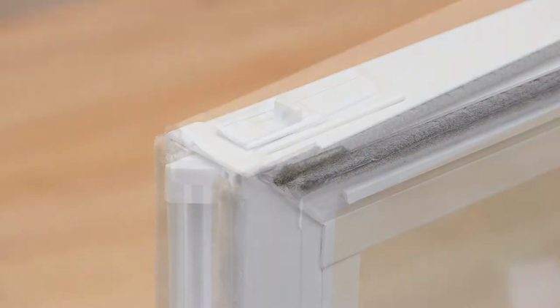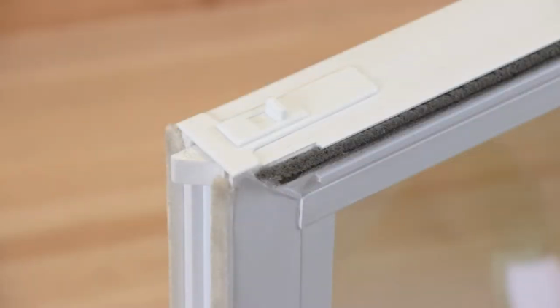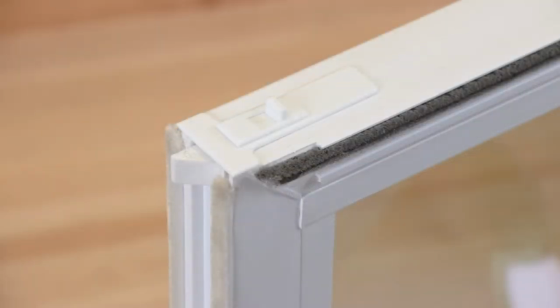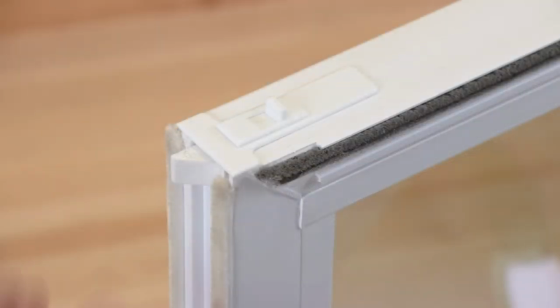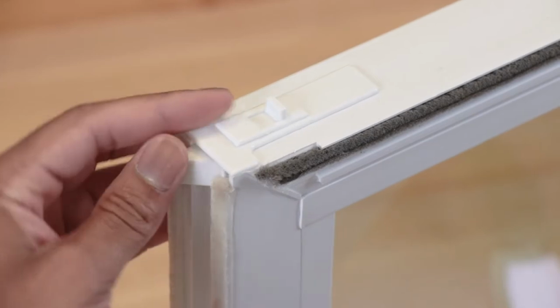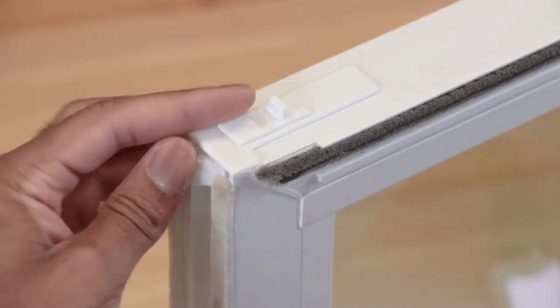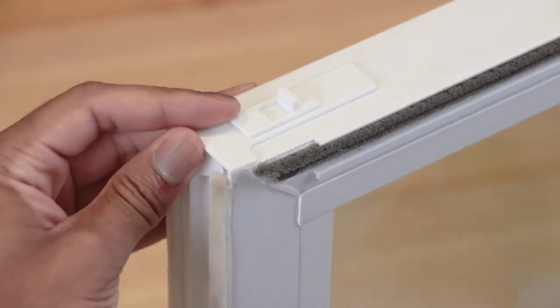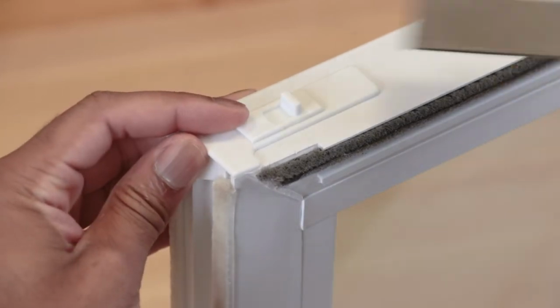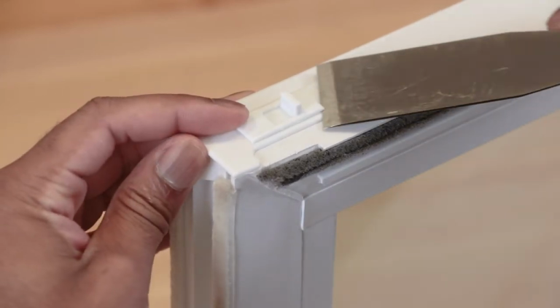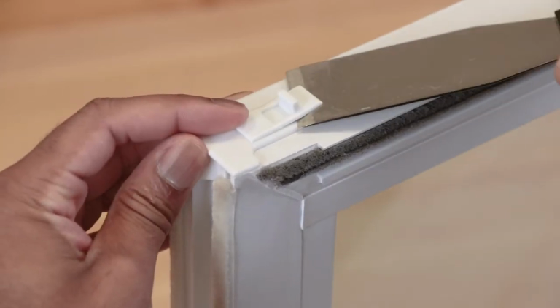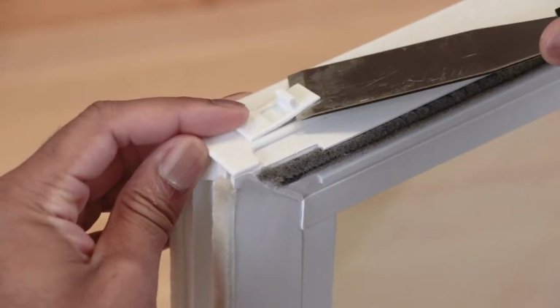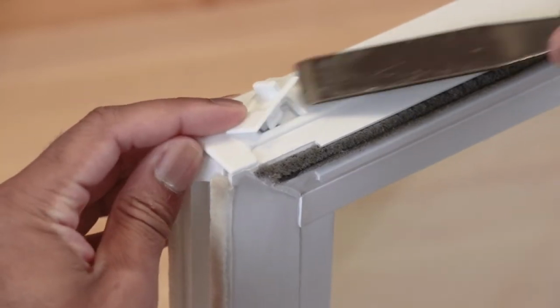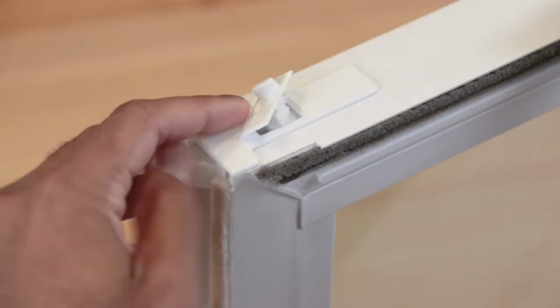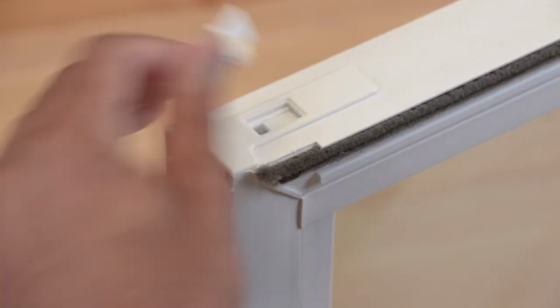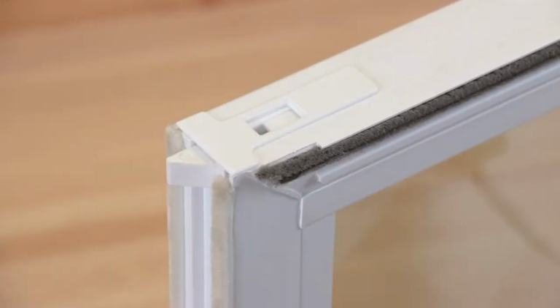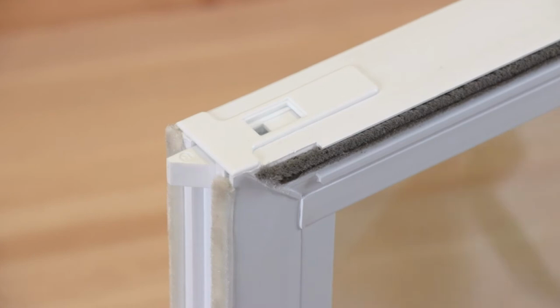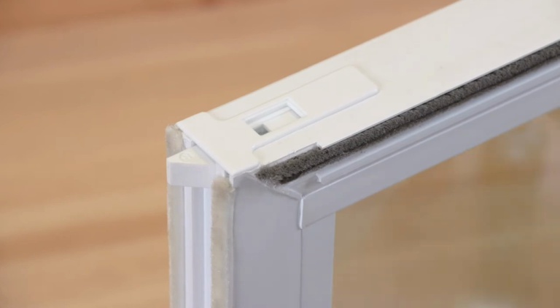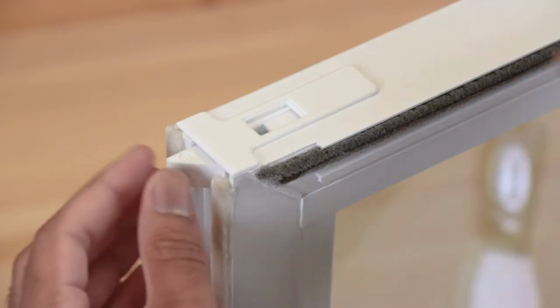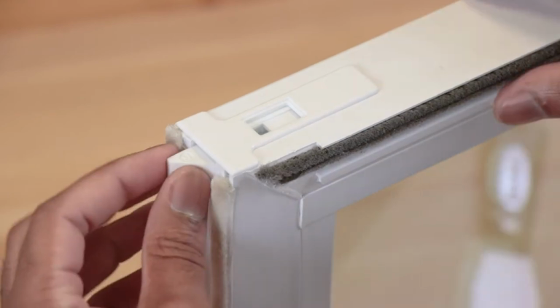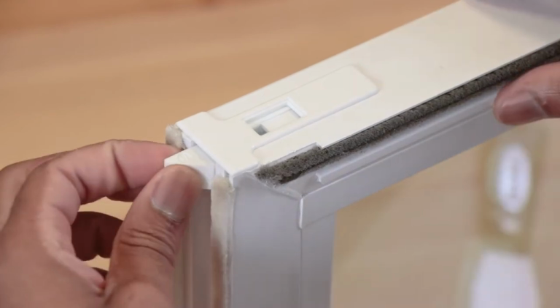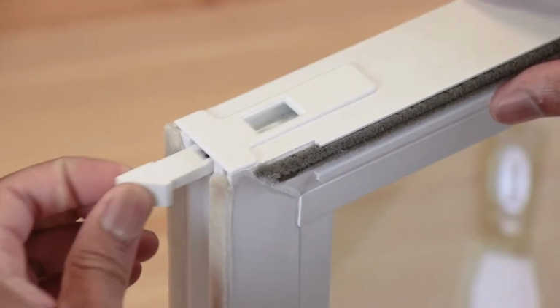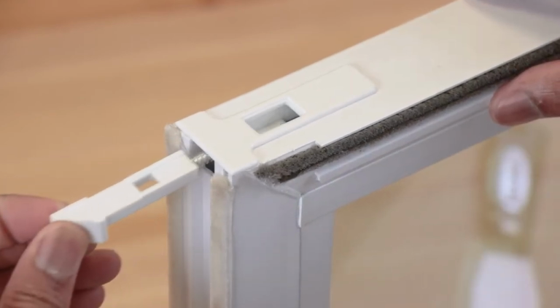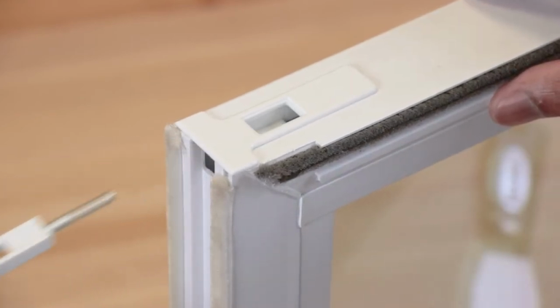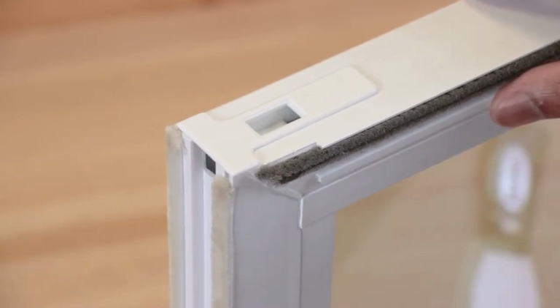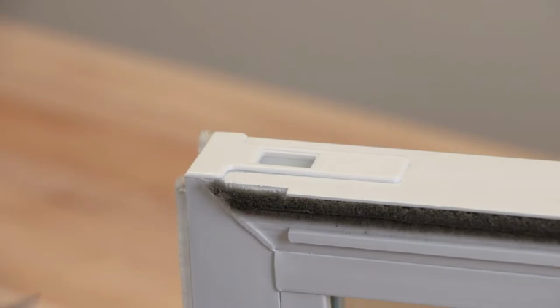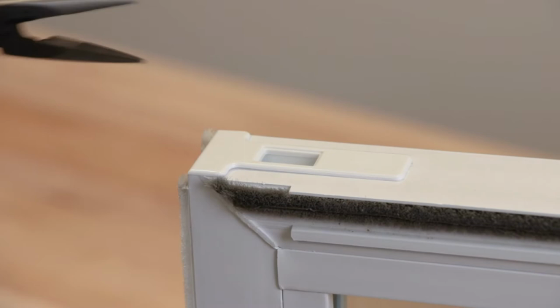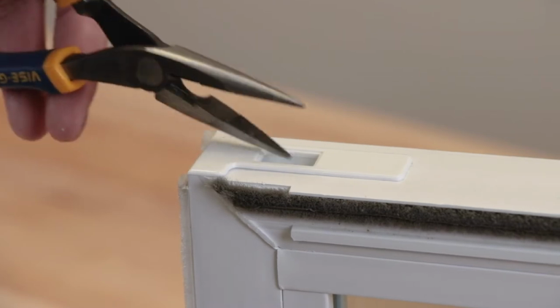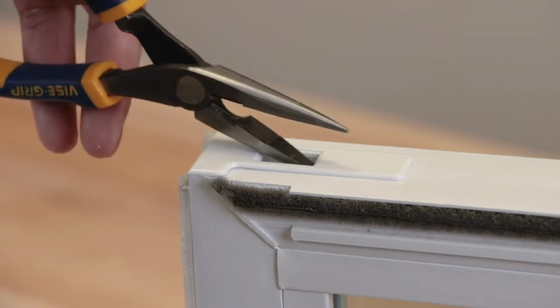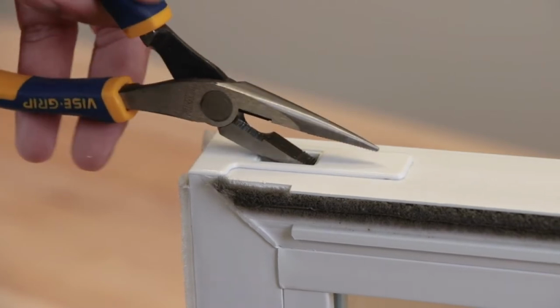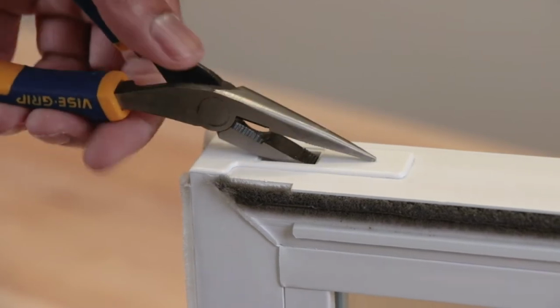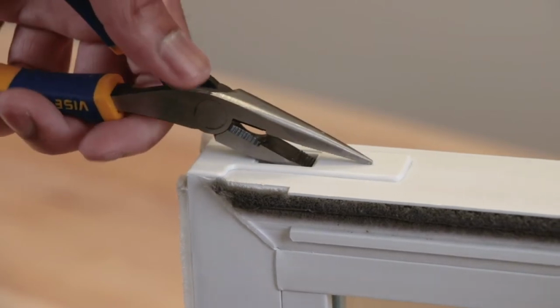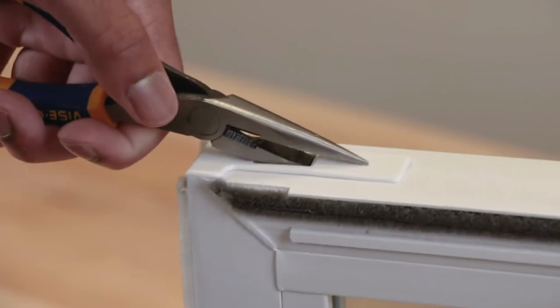The easiest way to remove this tilt latch is to first depress the latch and get under the tilt lever to detach it from the housing. With the tilt lever removed, you can take out the latch and spring. Now just use a pair of pliers to remove the housing from the sash.